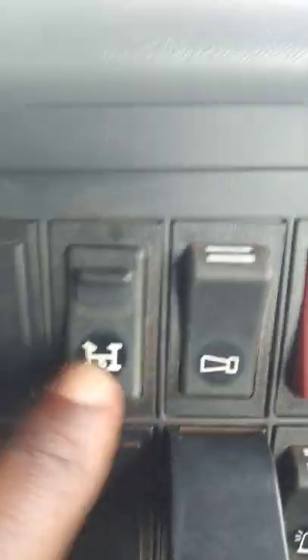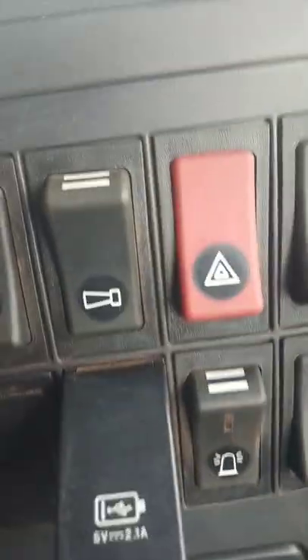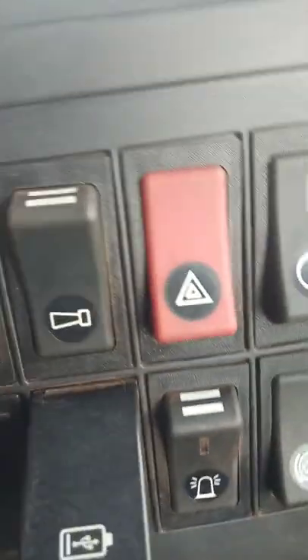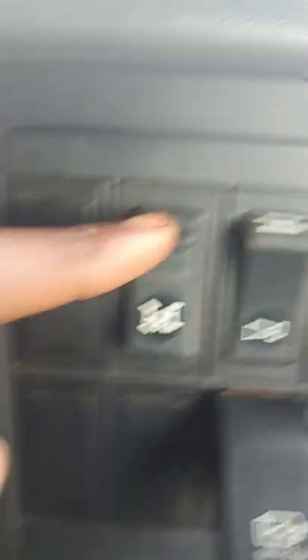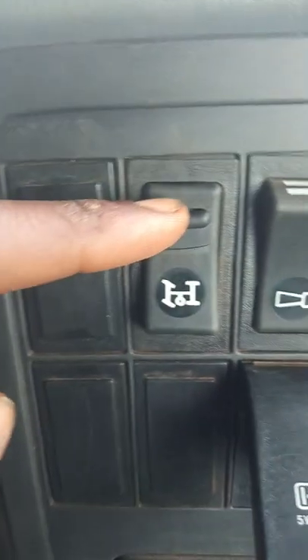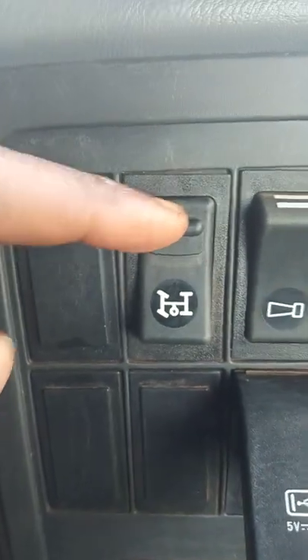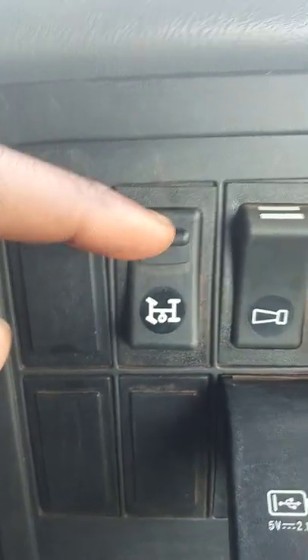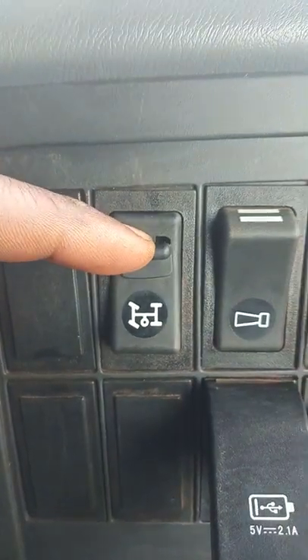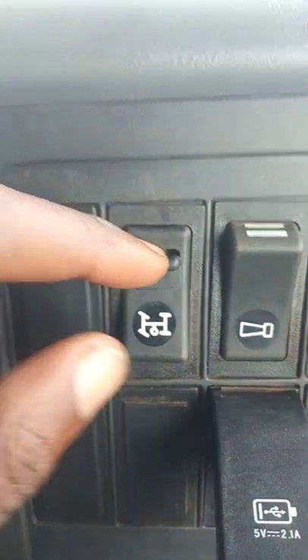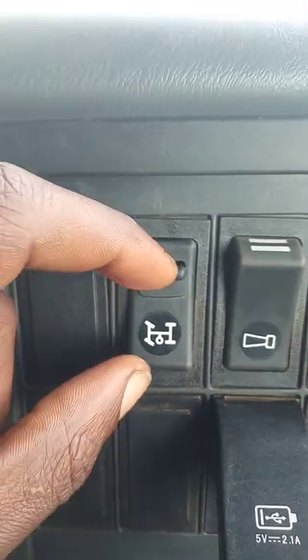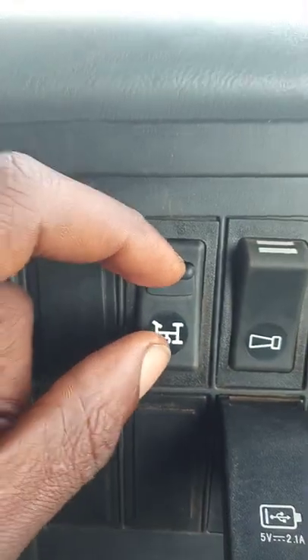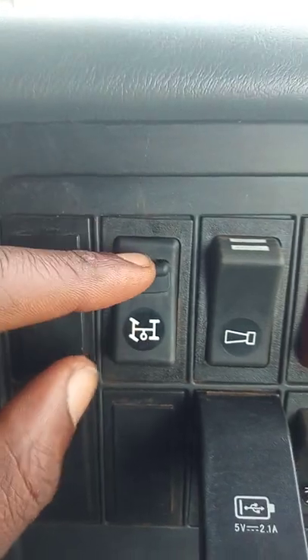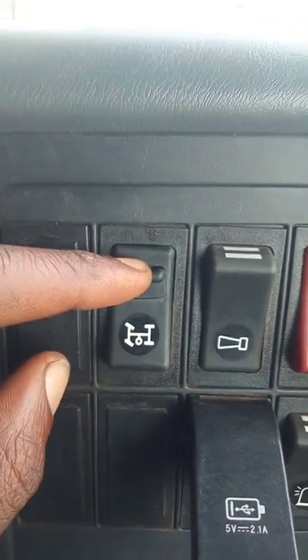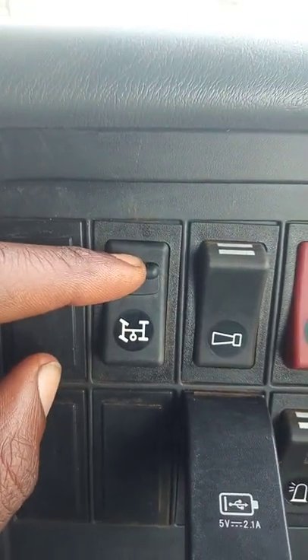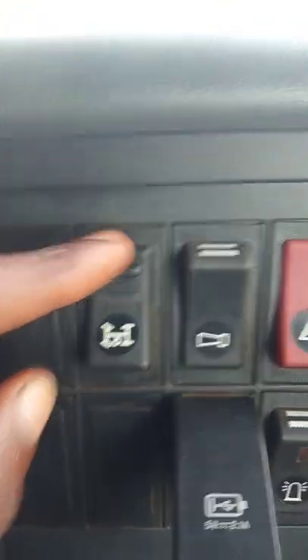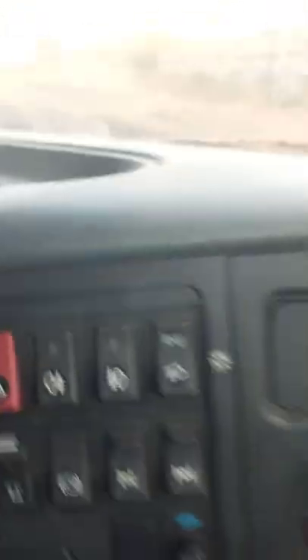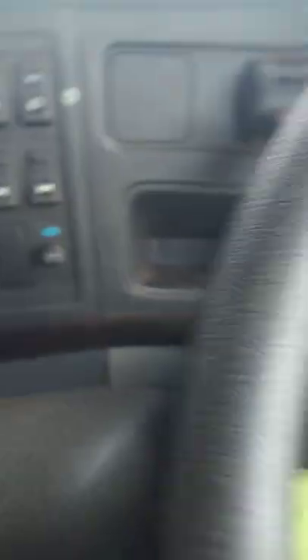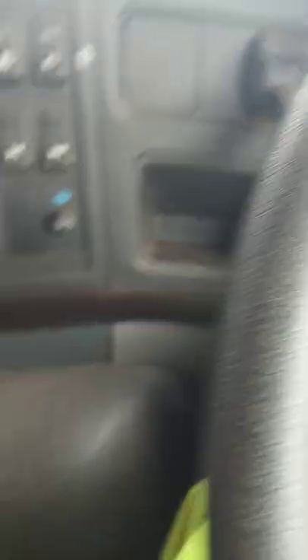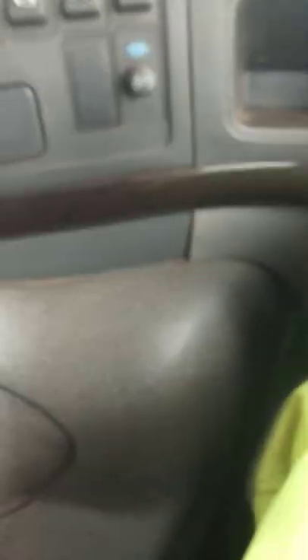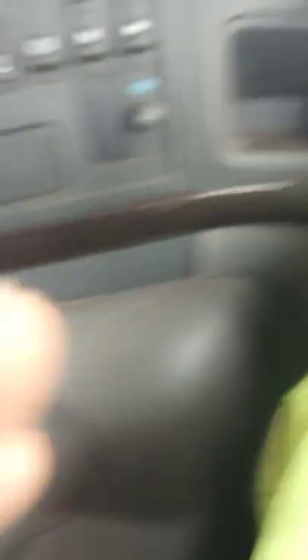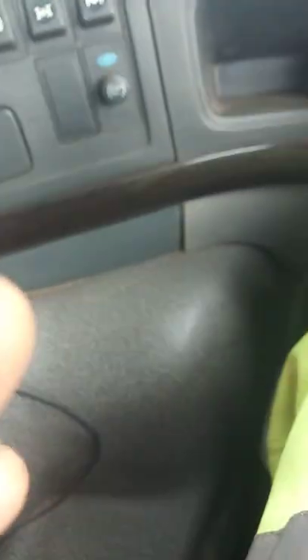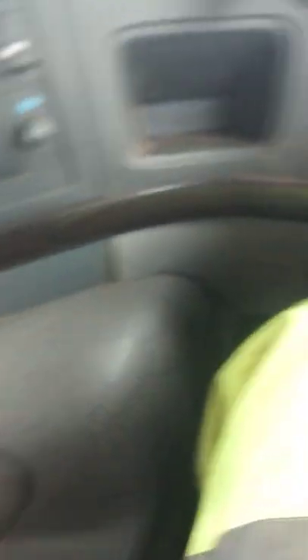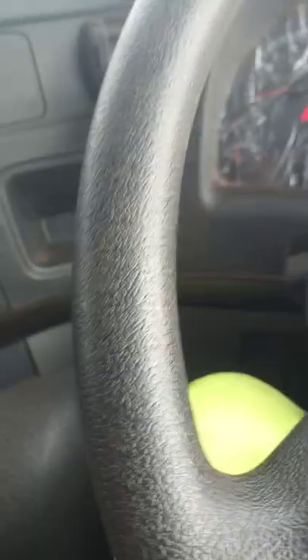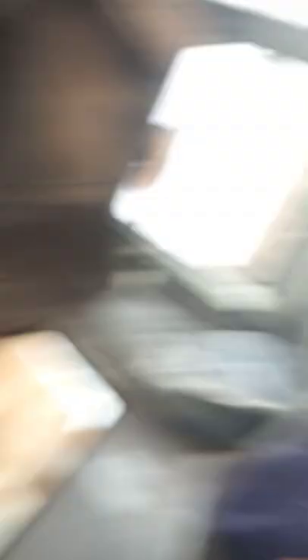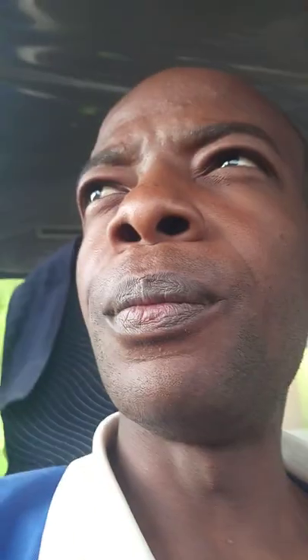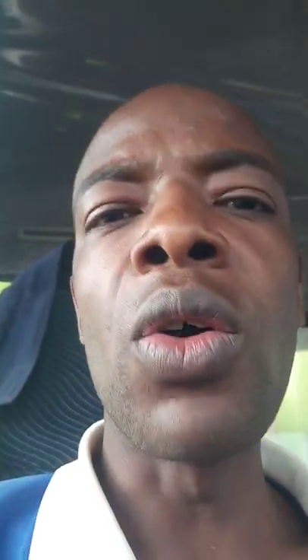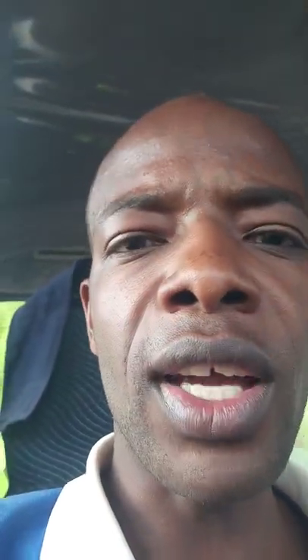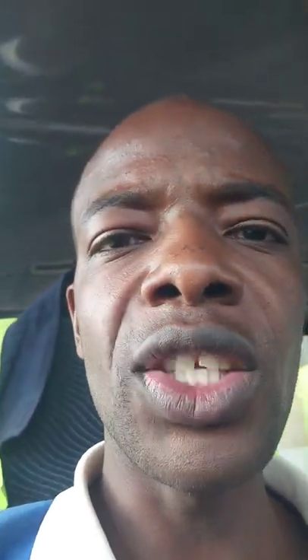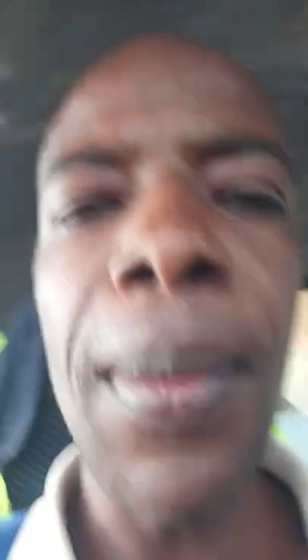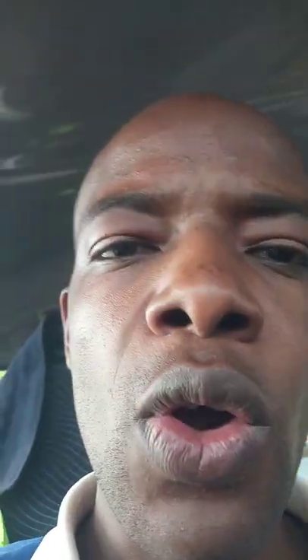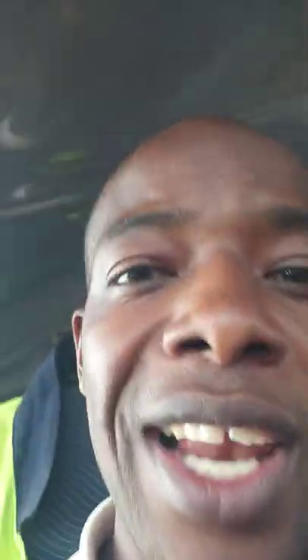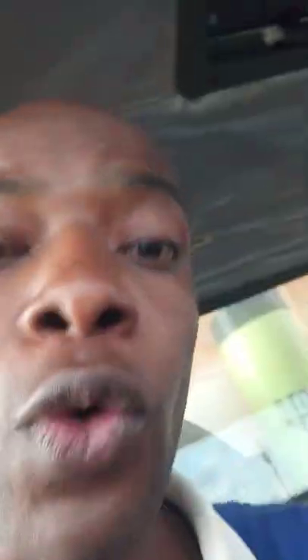The horror track is locked with this thing that you need to put down before you turn the switch on. Now, the first thing that you need to do when you want to tip using a horror track is that you step on the clutch fully.